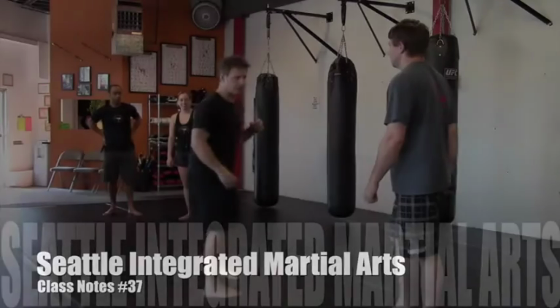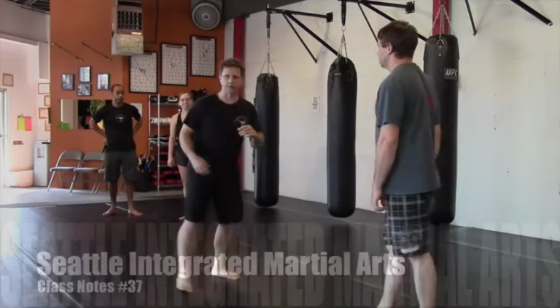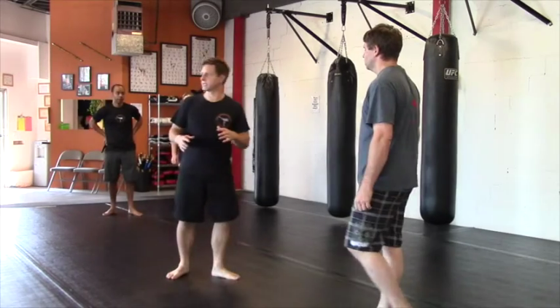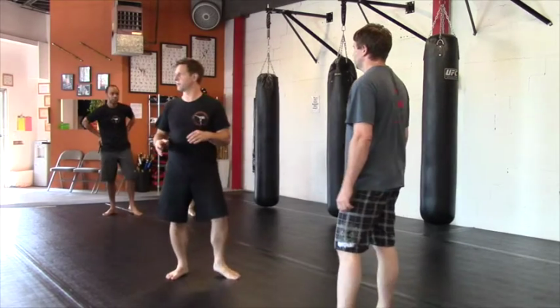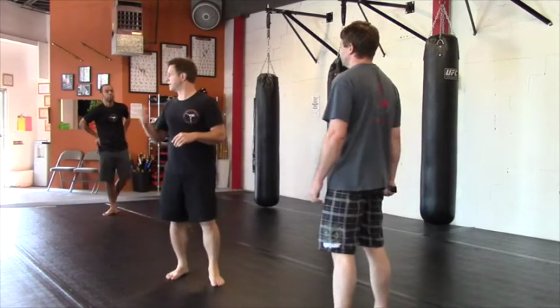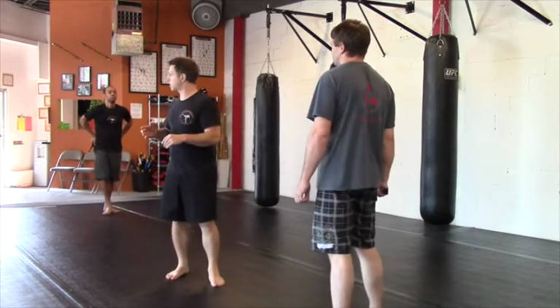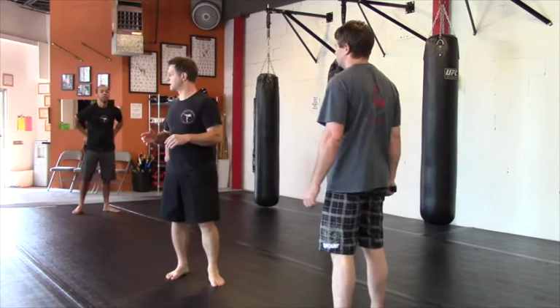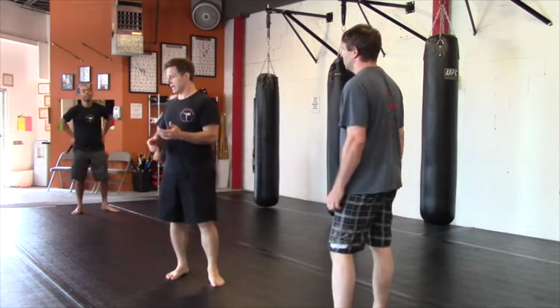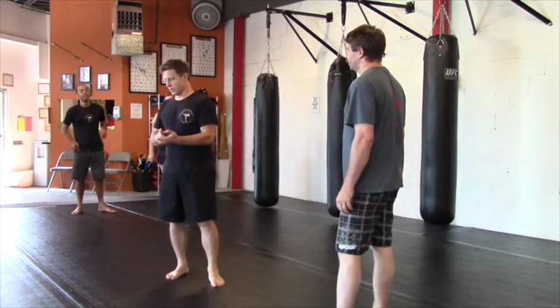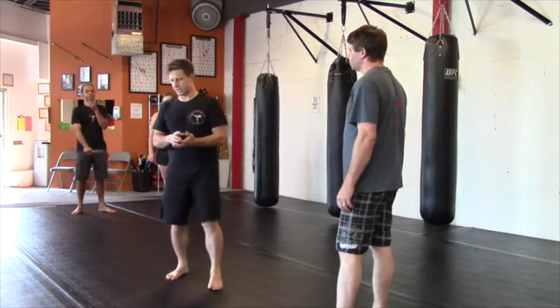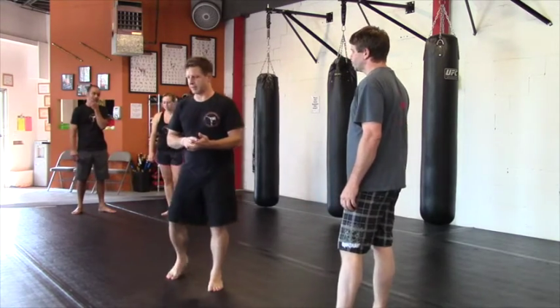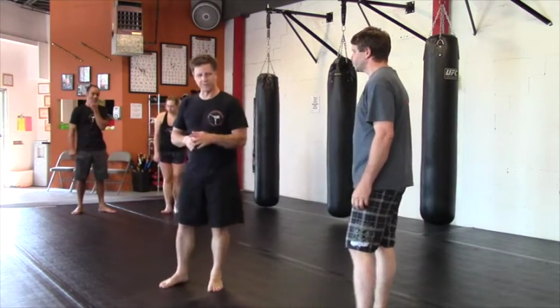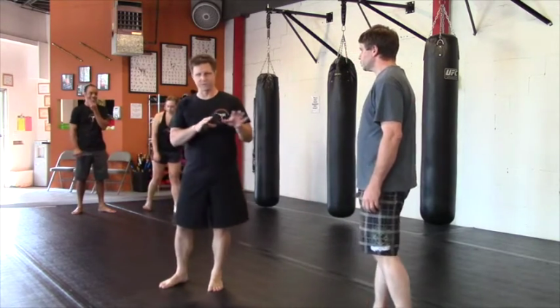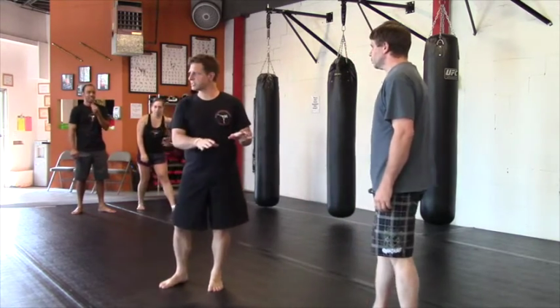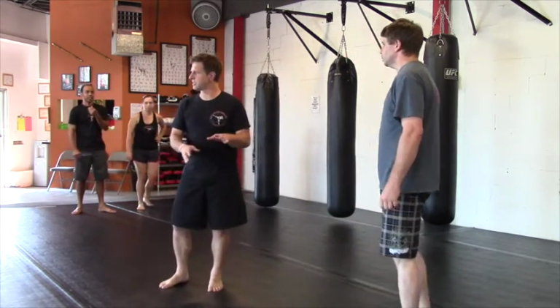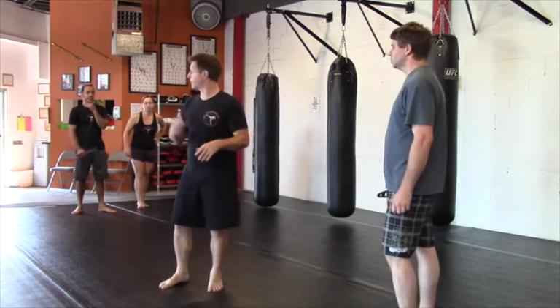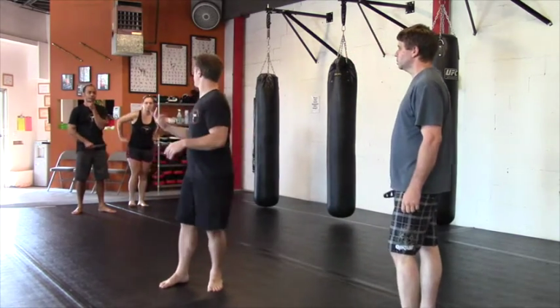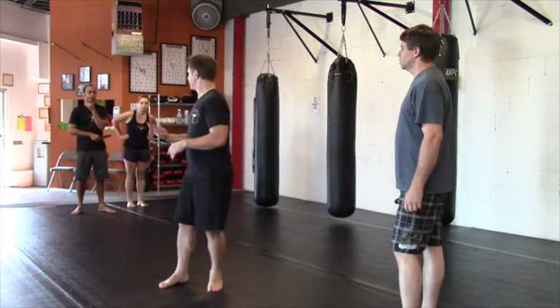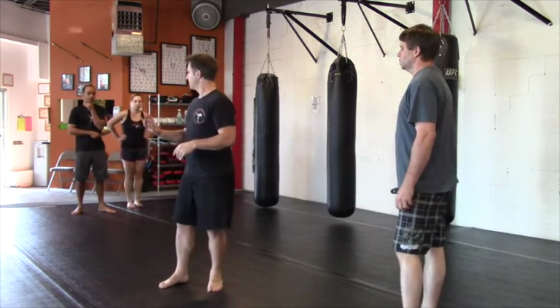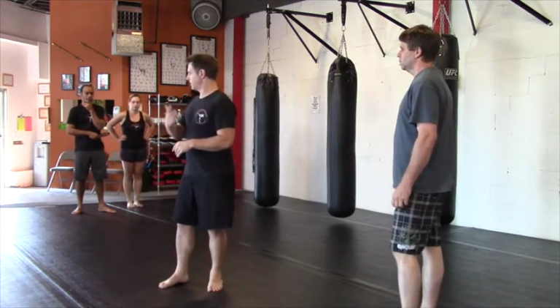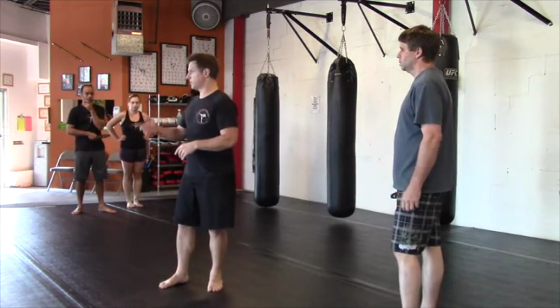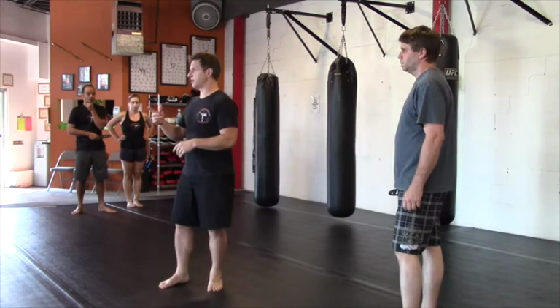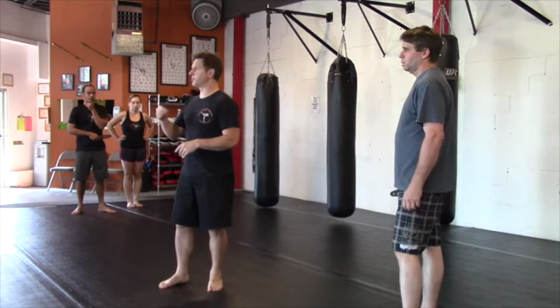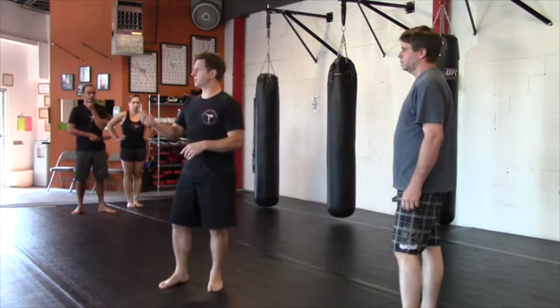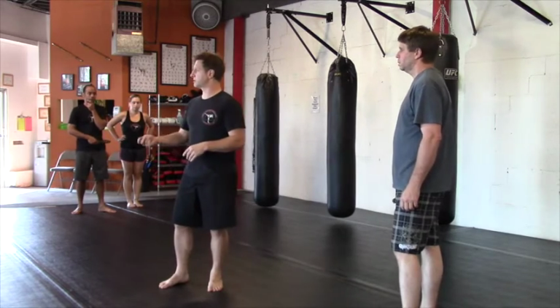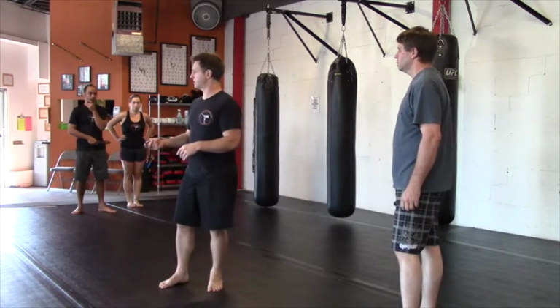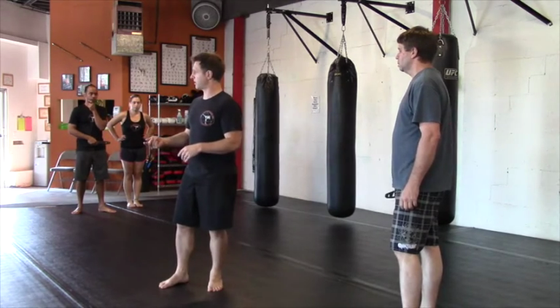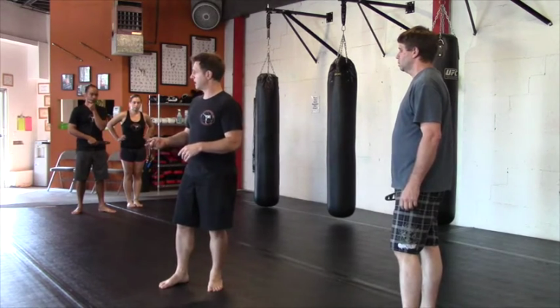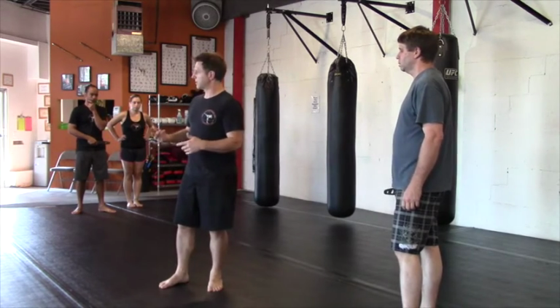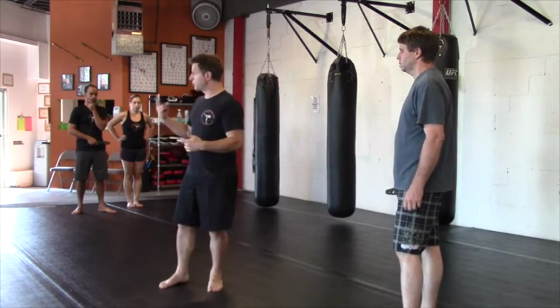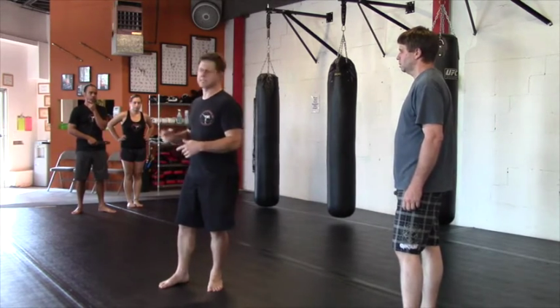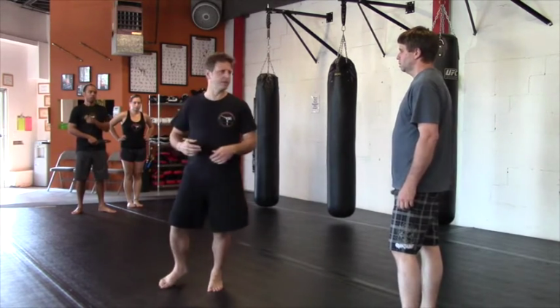I'll reference it later on the disarms. I wrote from this position for level 2. You have to do a return center disarm. So there's two basics that we do.